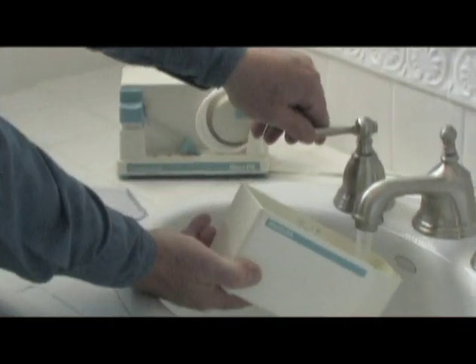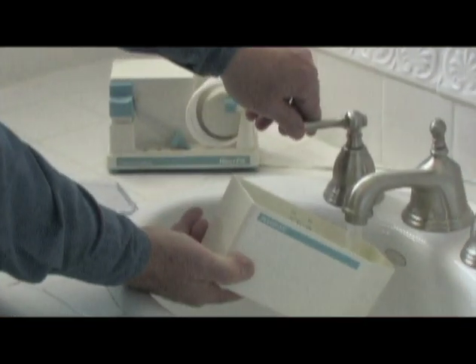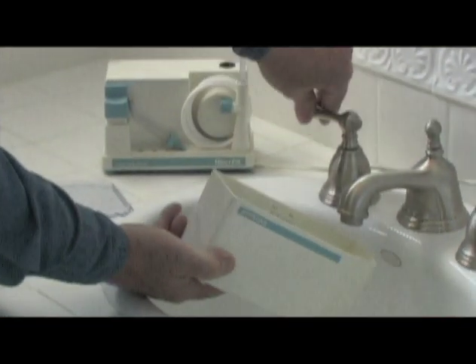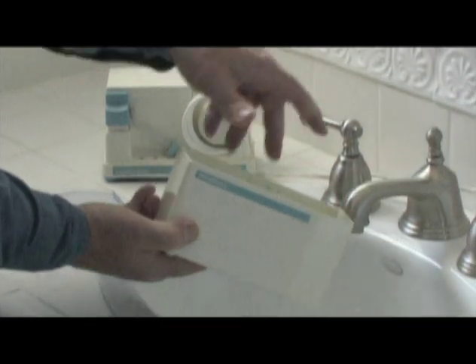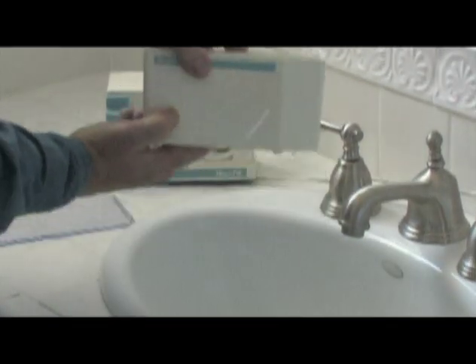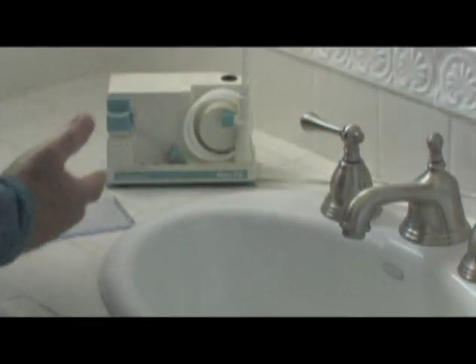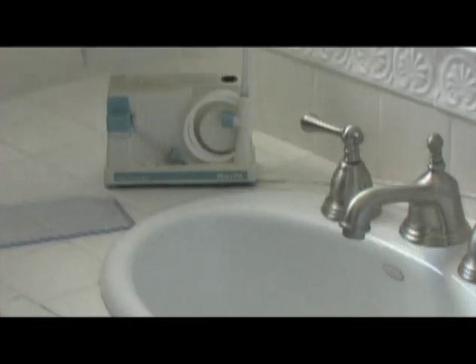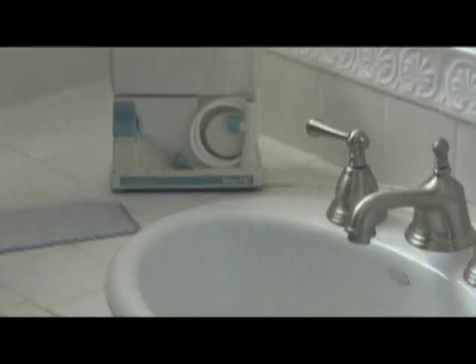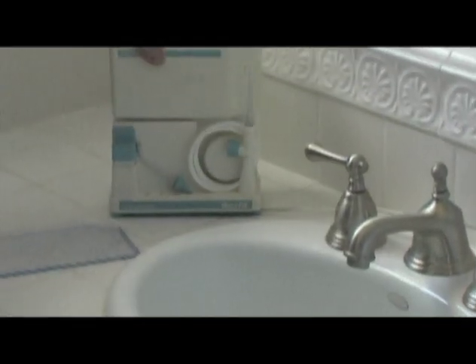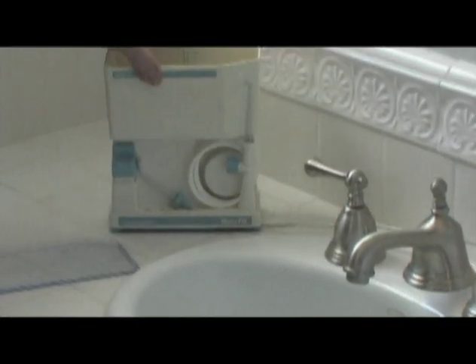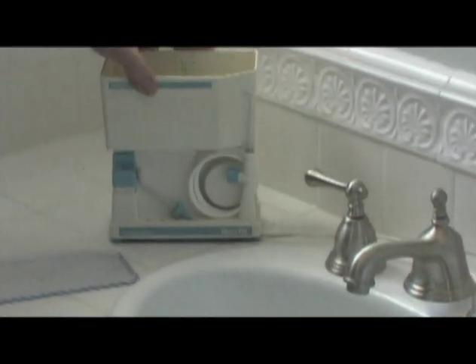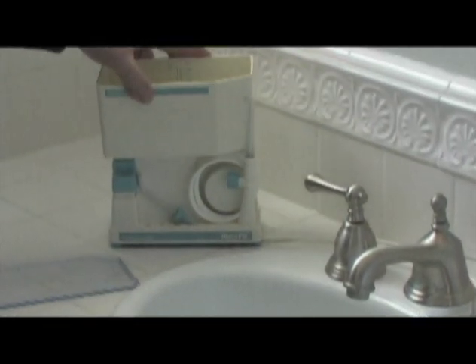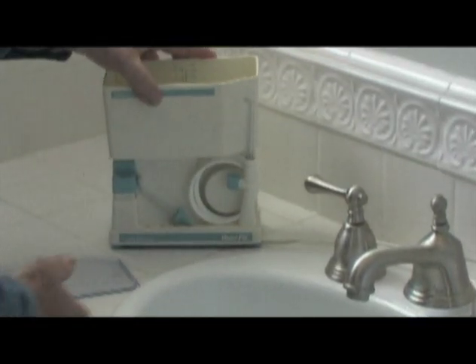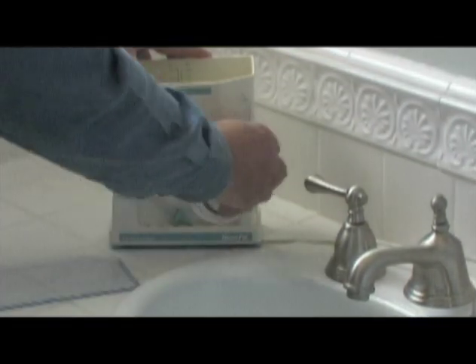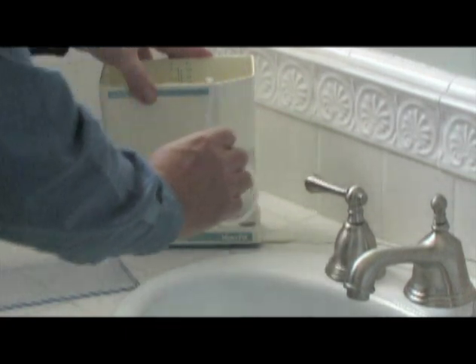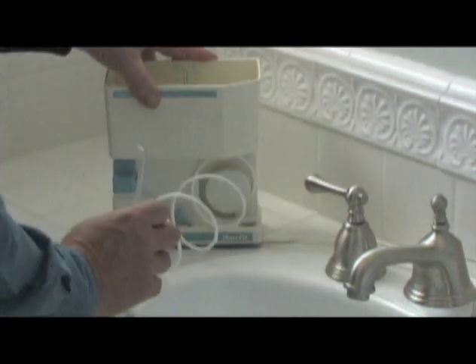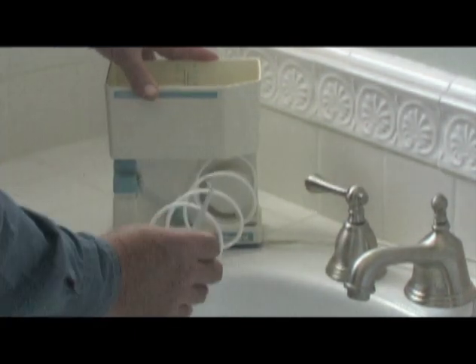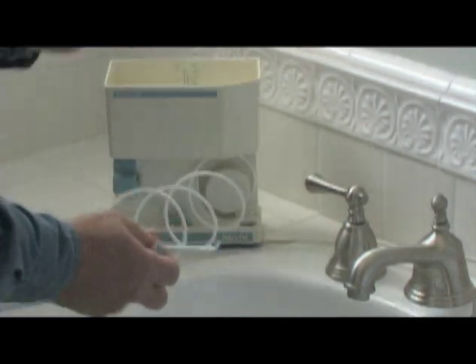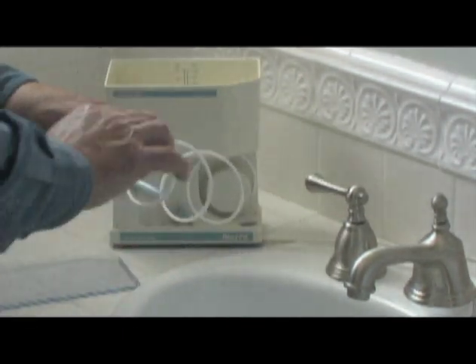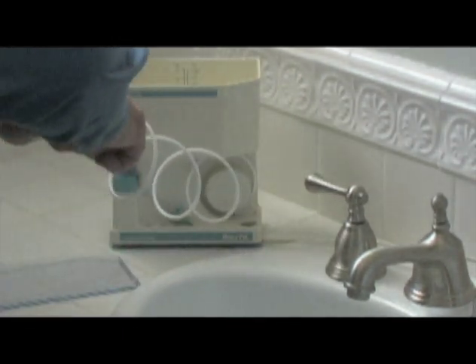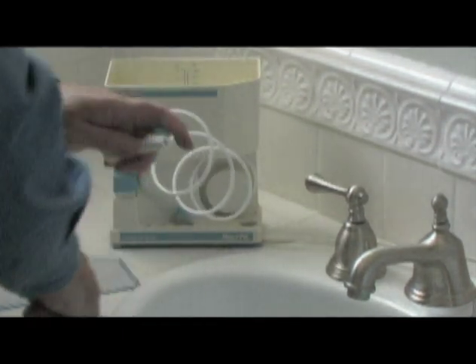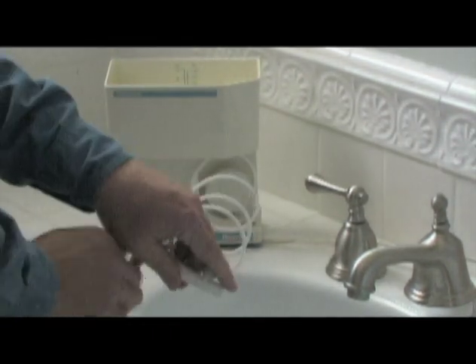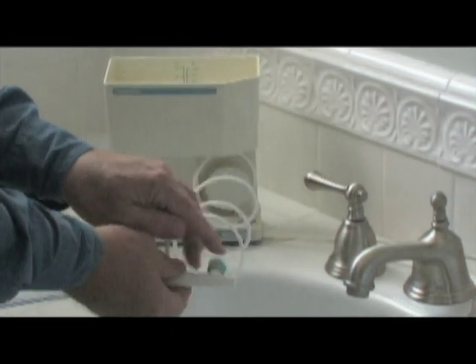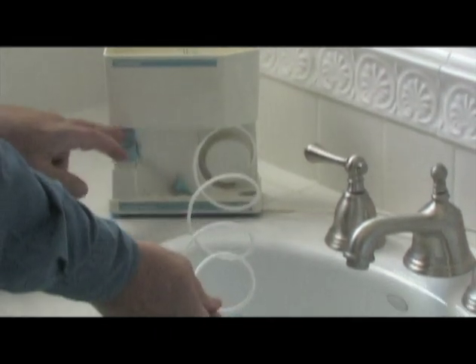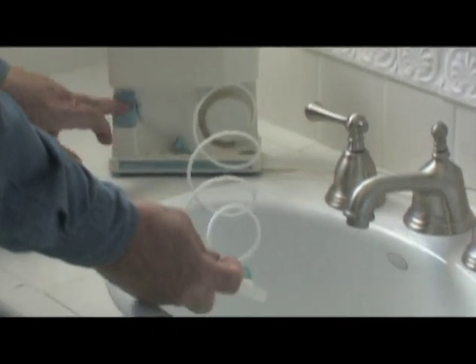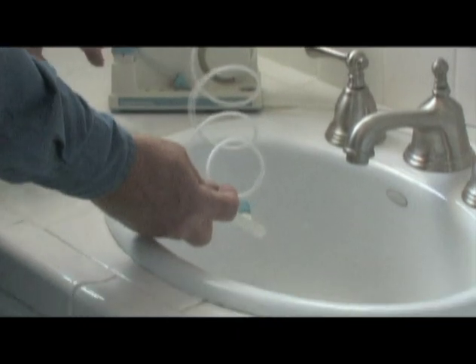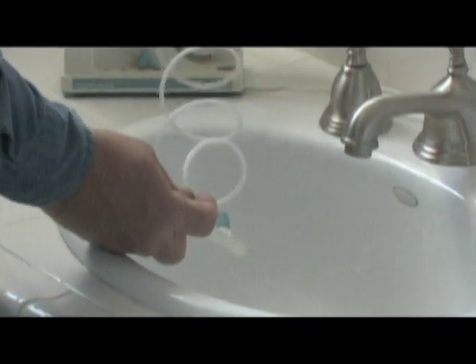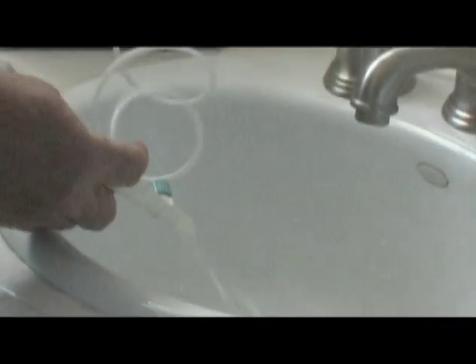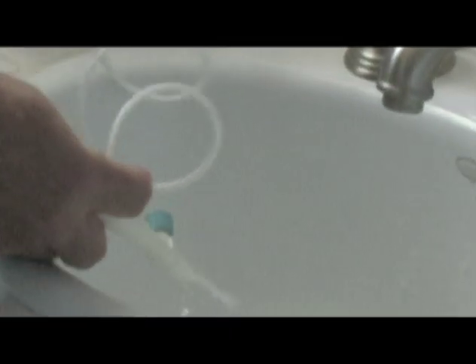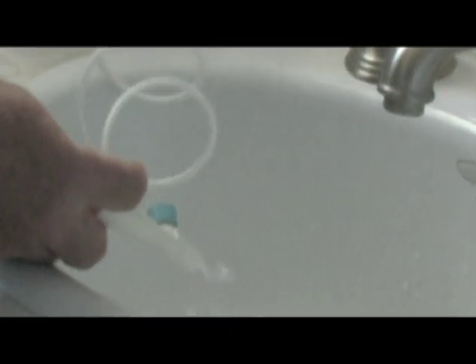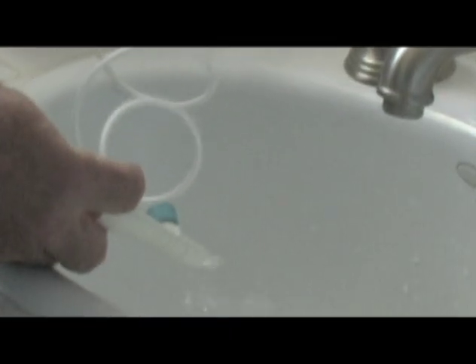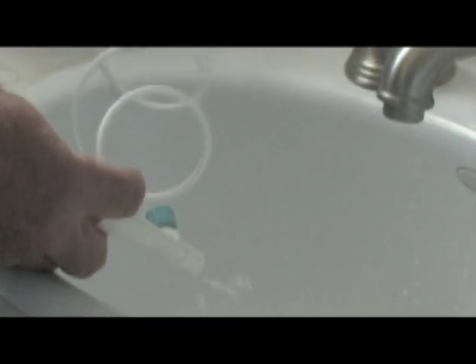Once you've finished with the irrigator, you need to rinse out the irrigator or it won't run next time. Salt will plug it up, so all you've got to do is run some fresh water through the irrigator before you put it away.